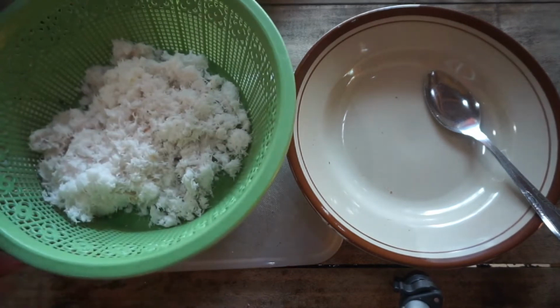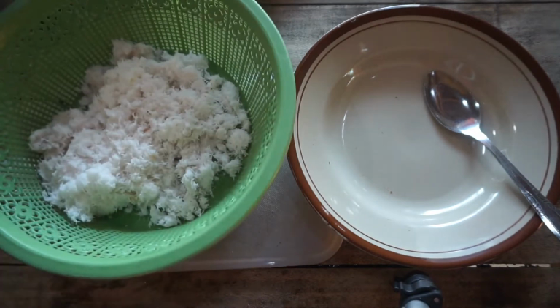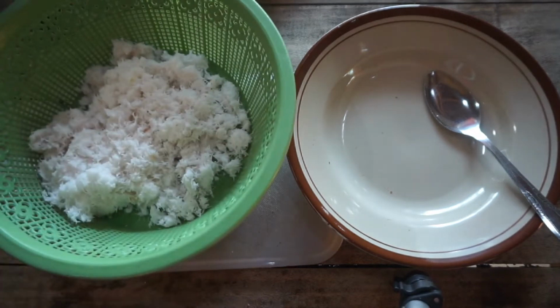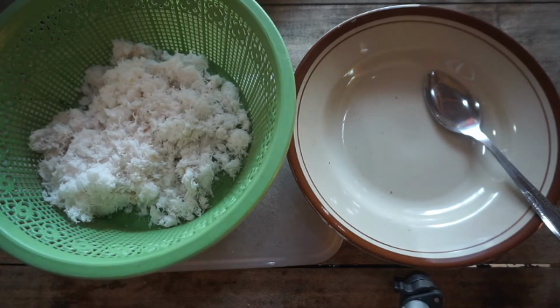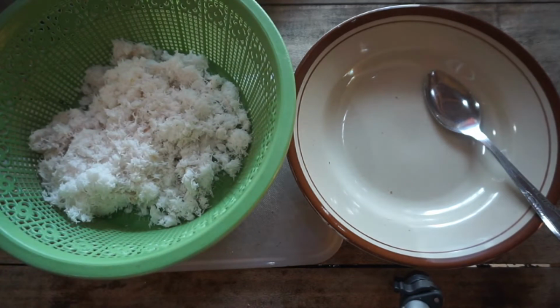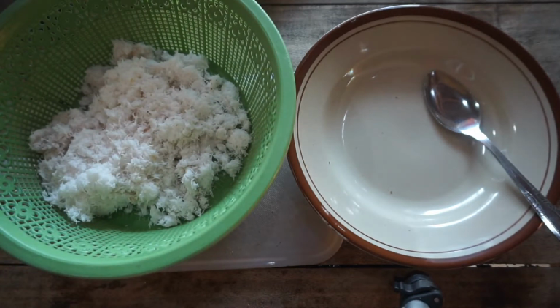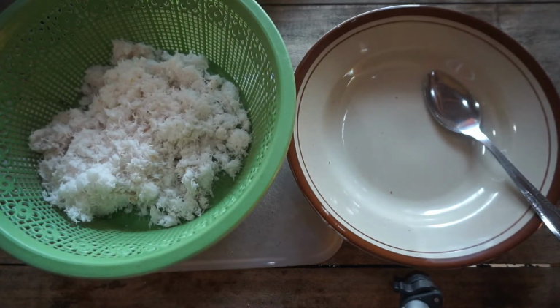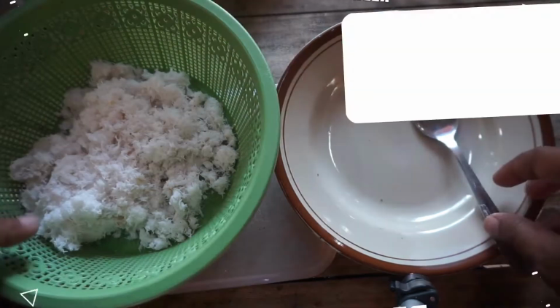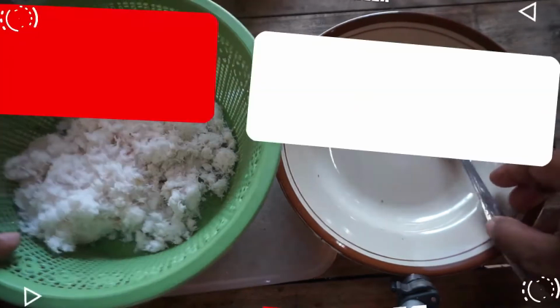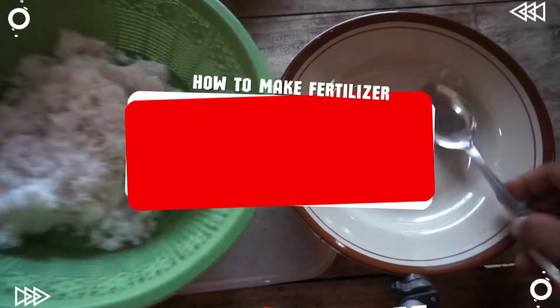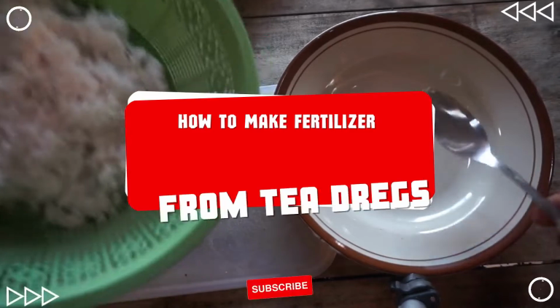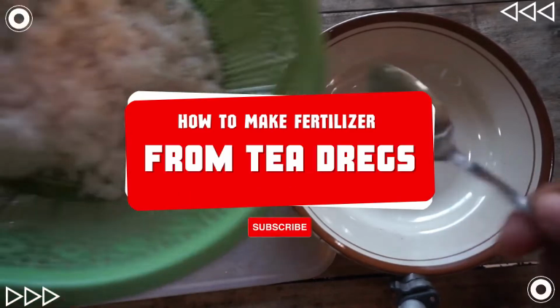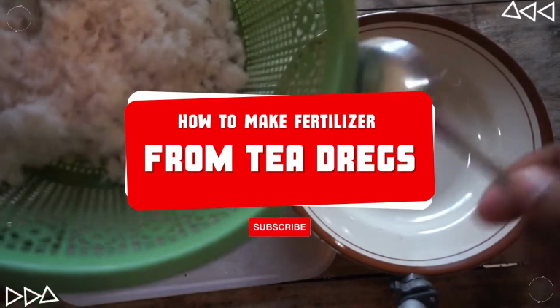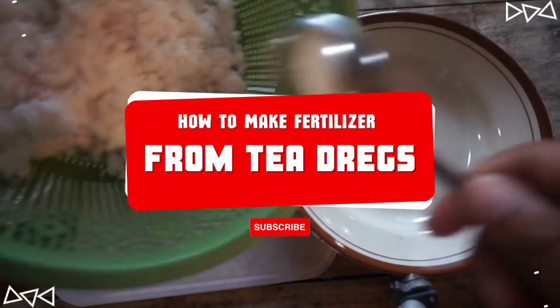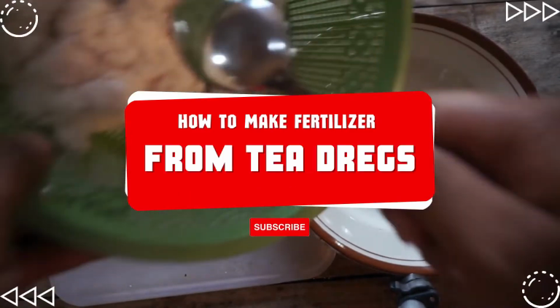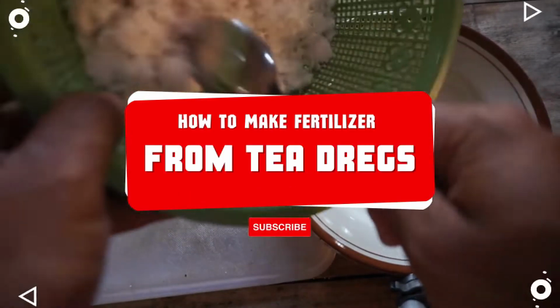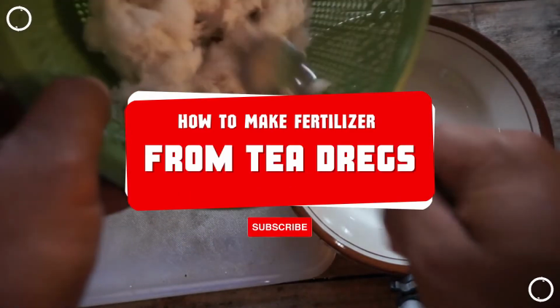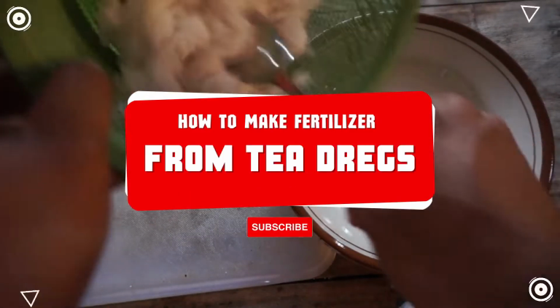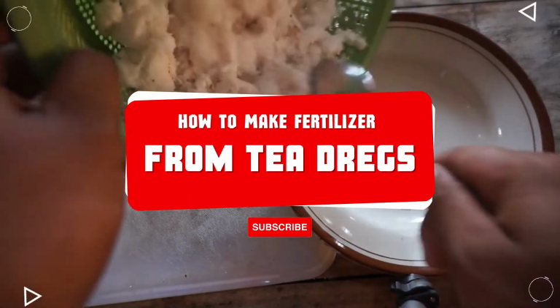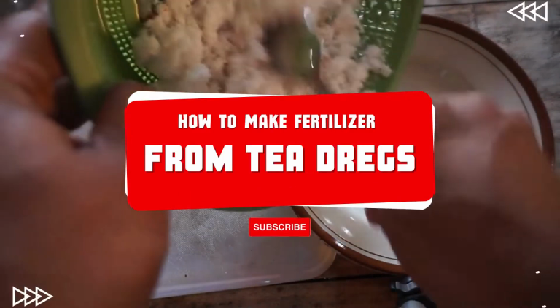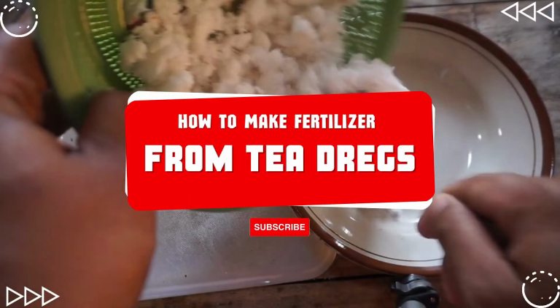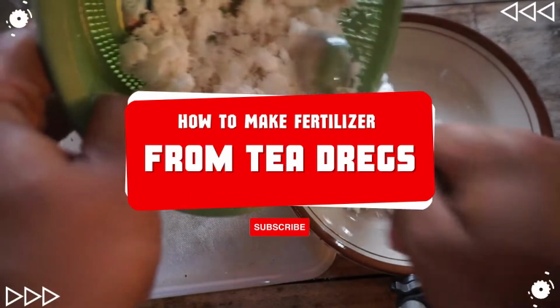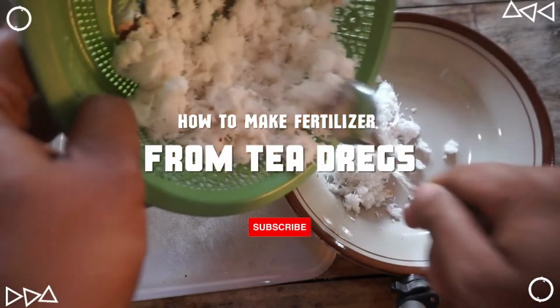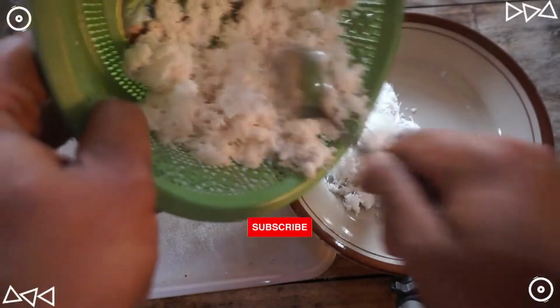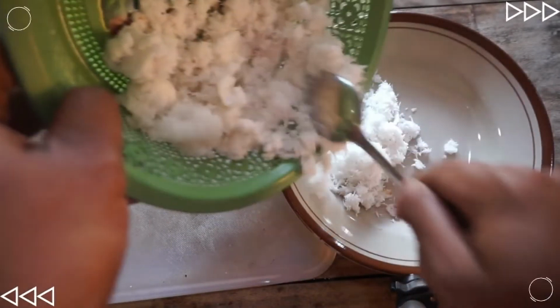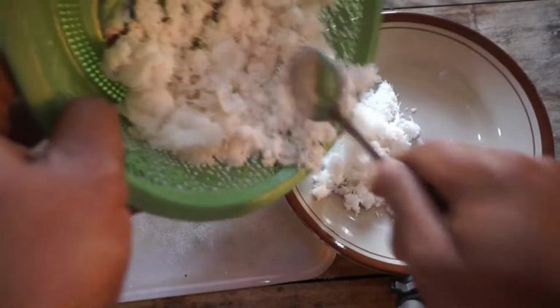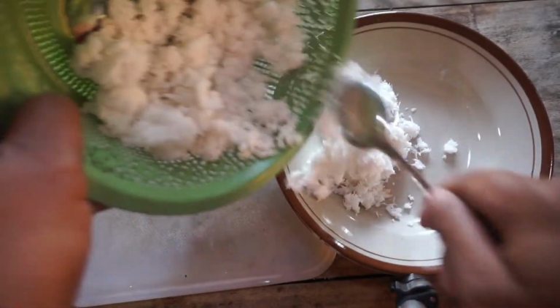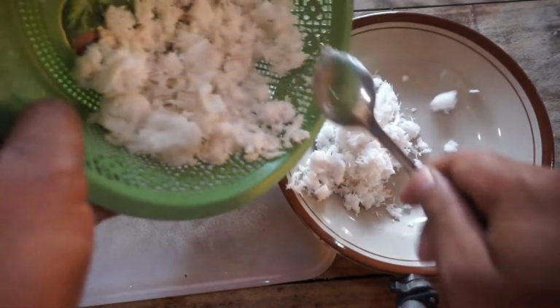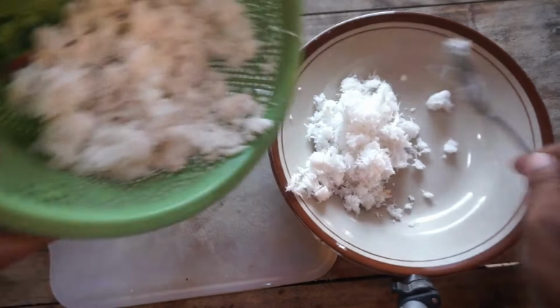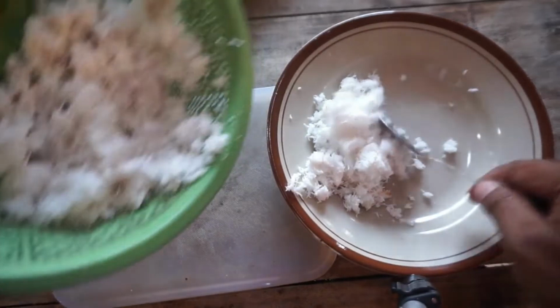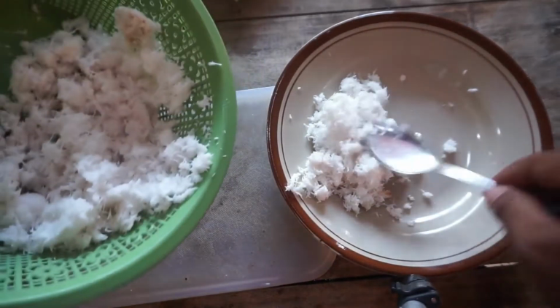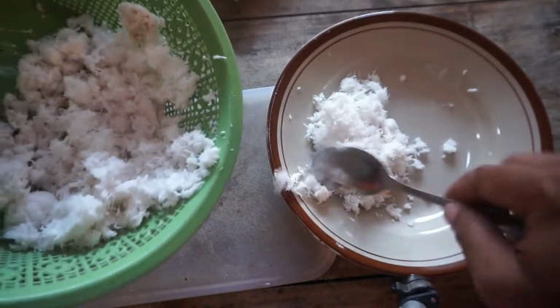Hello friends. Today I will show you two ways to apply grated coconut as fertilizer. It turns out to be very easy and can be directly applied at home.